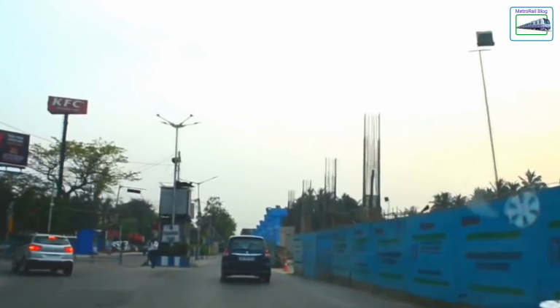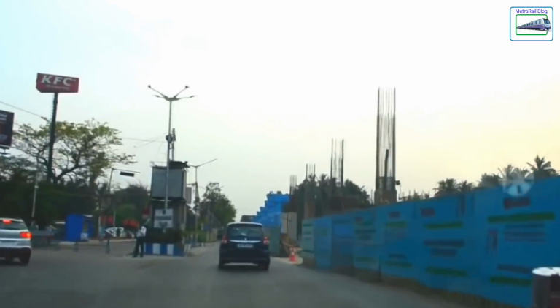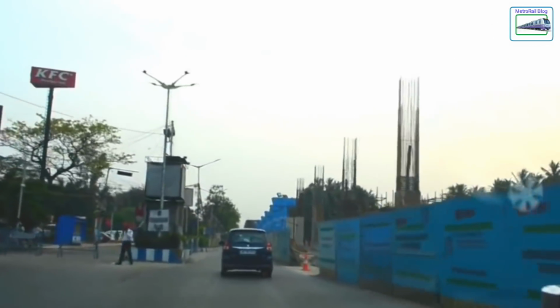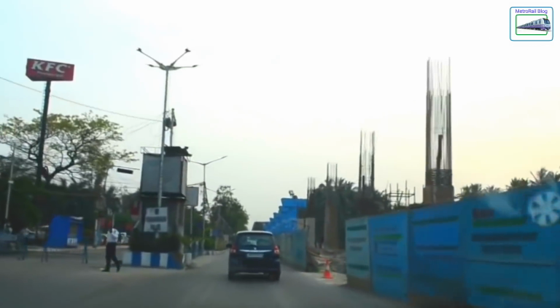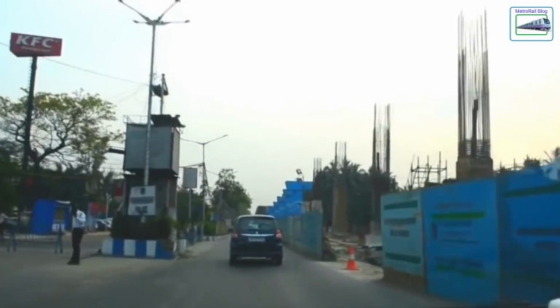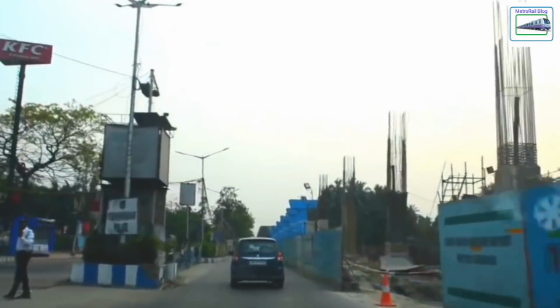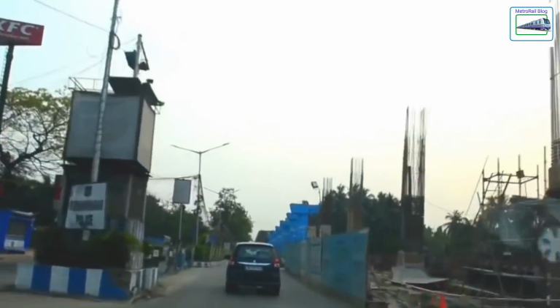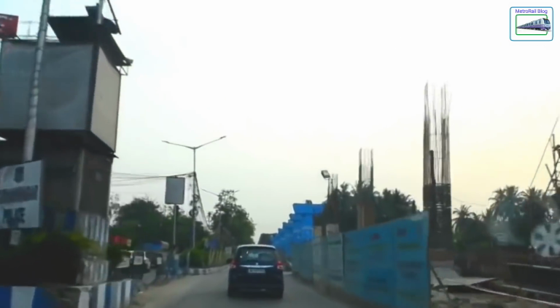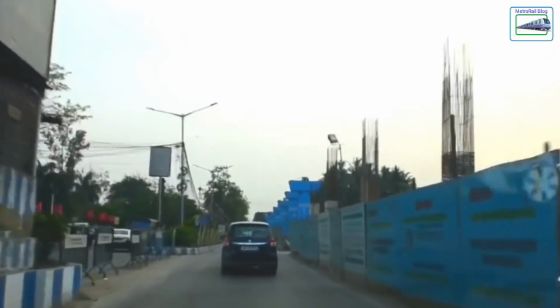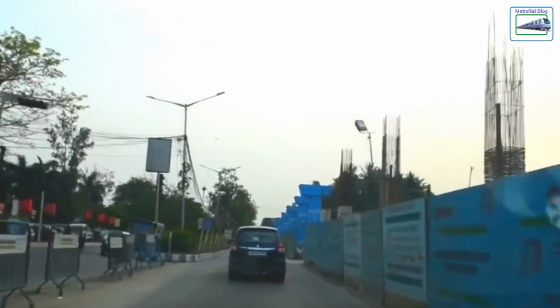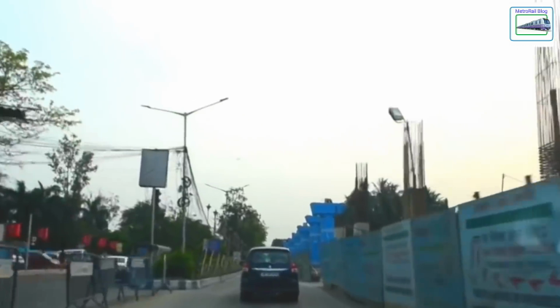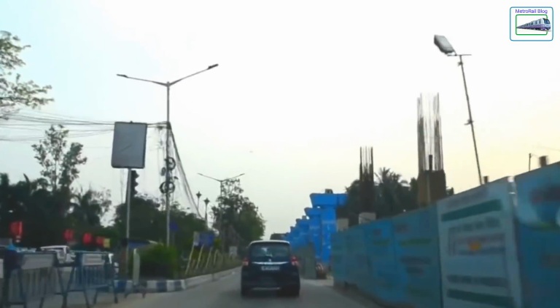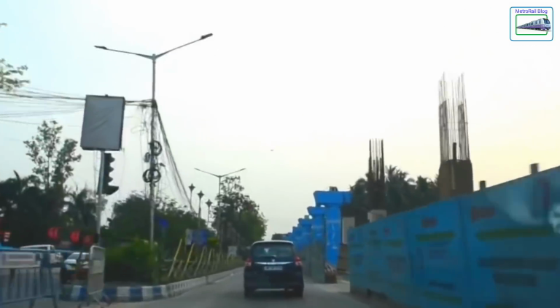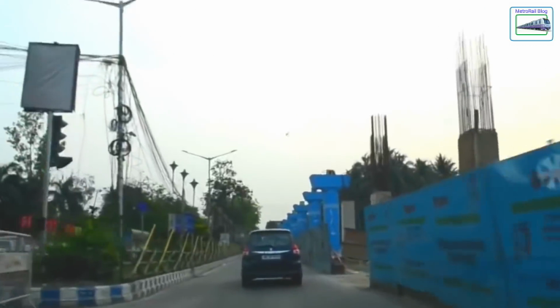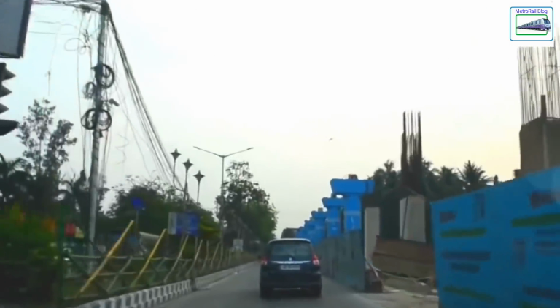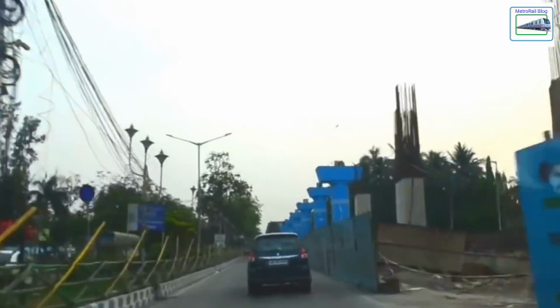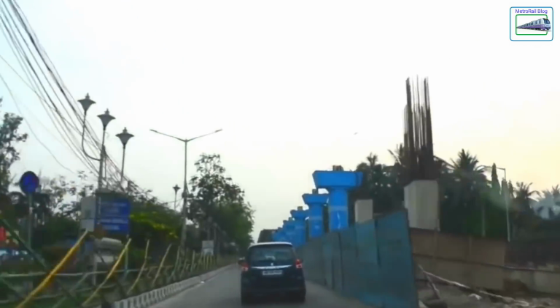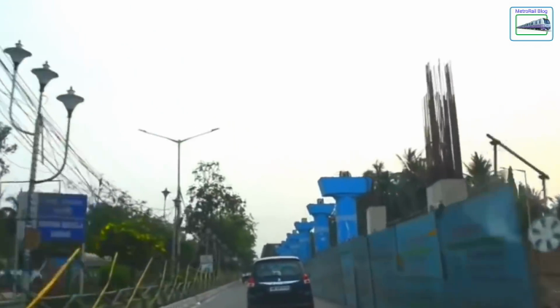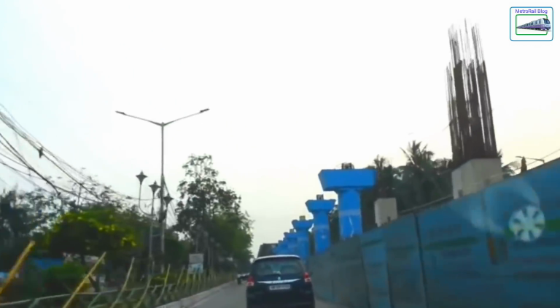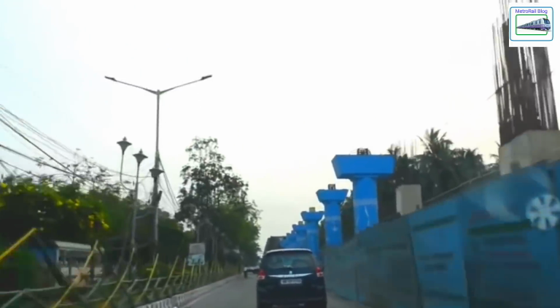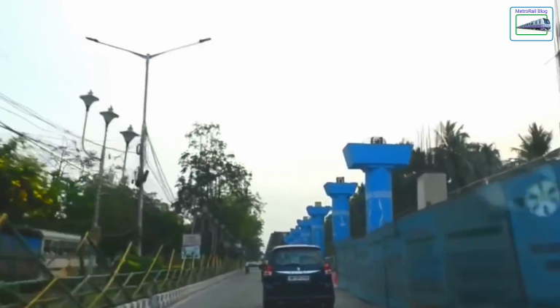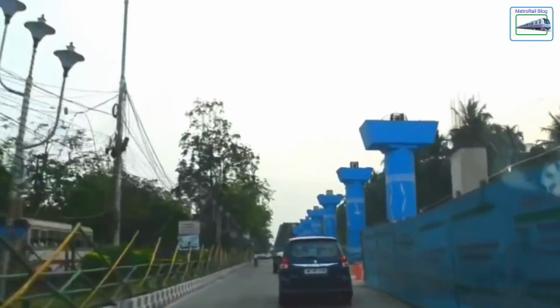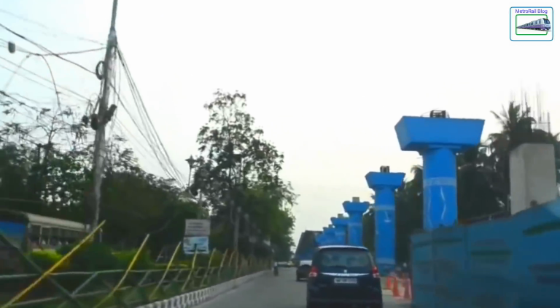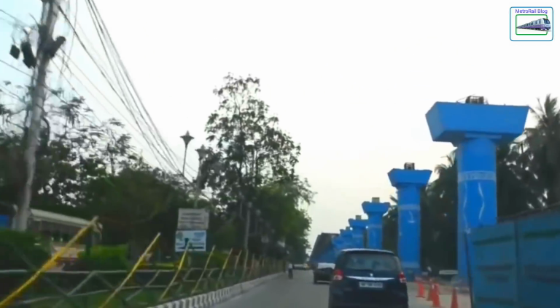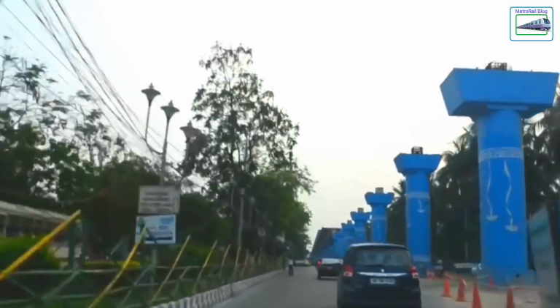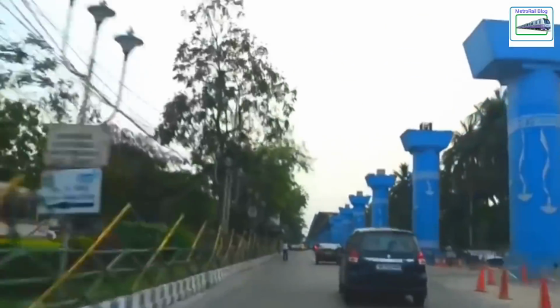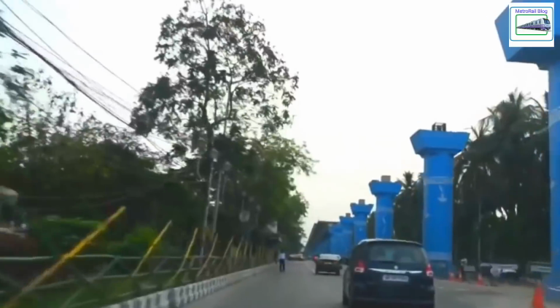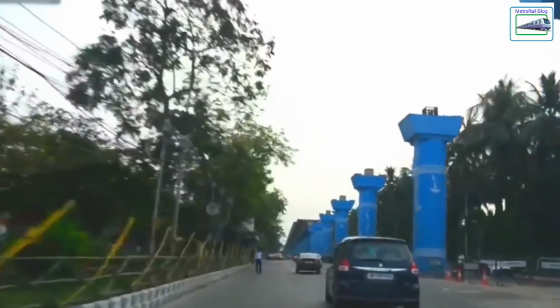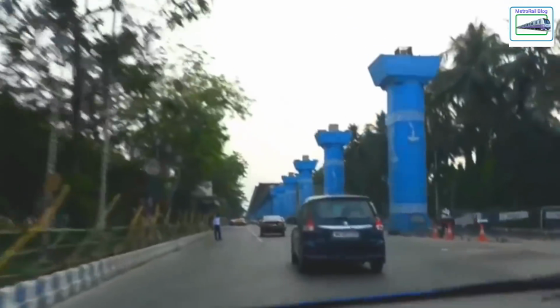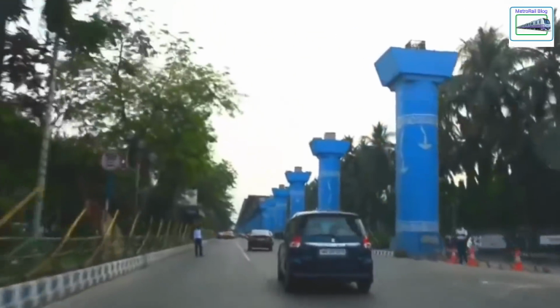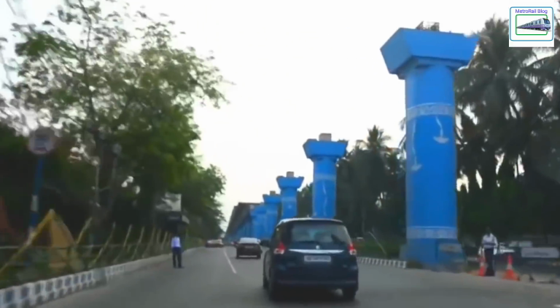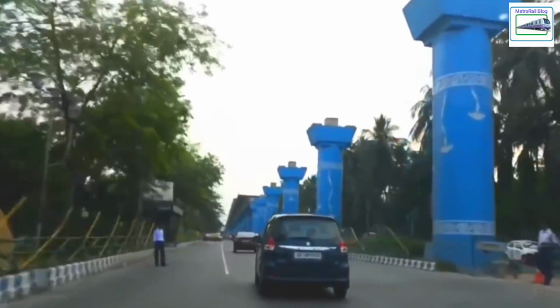So out of 25 rakes, 15 to 17 can be kept at New Garia and the rest can be kept at airport, Titumia, and SABCVD1.